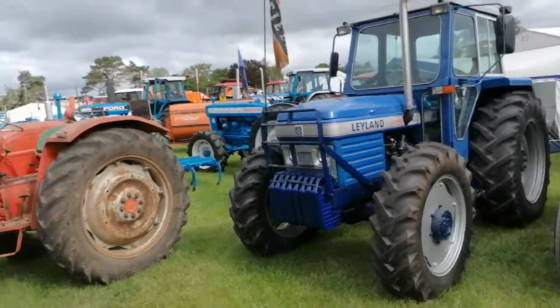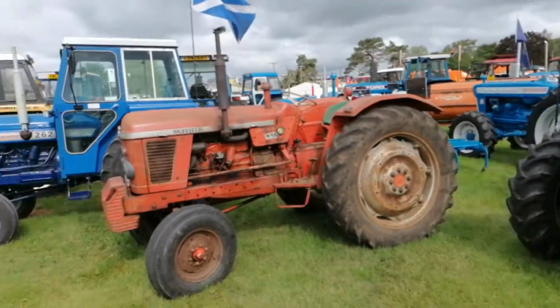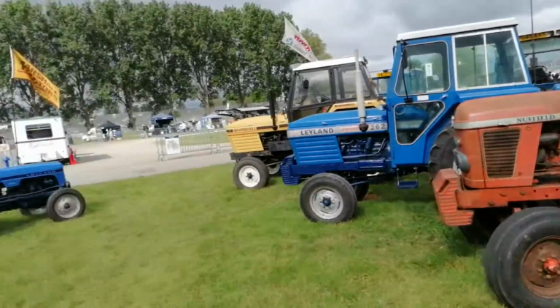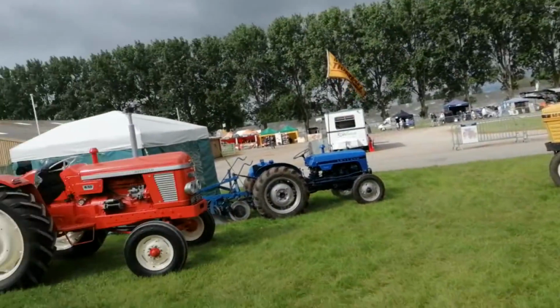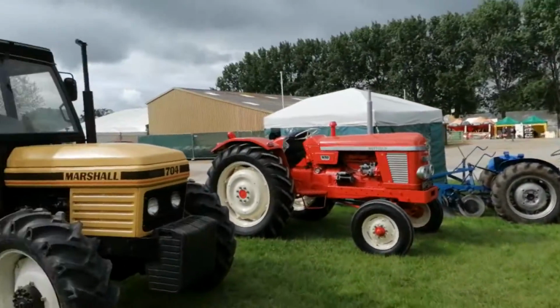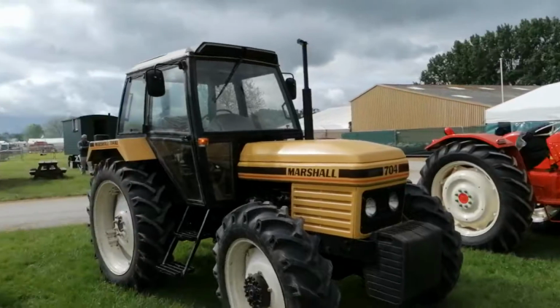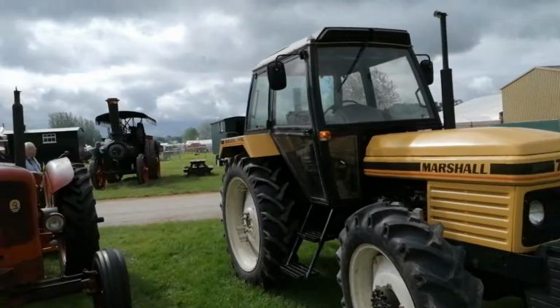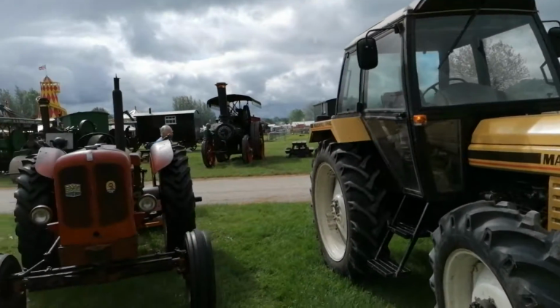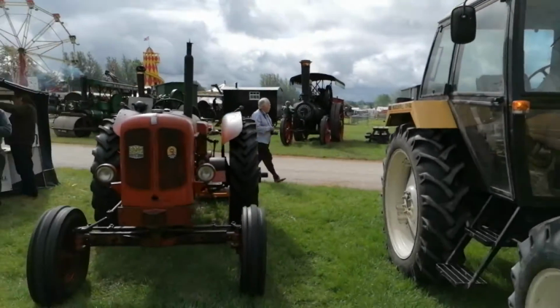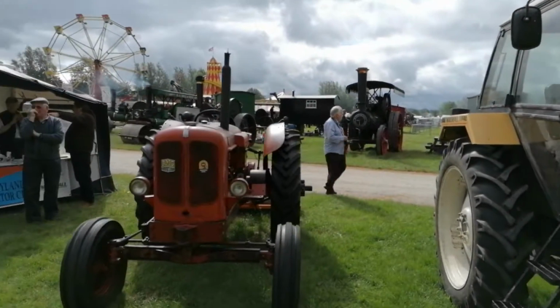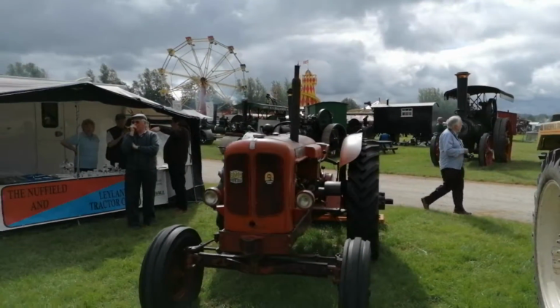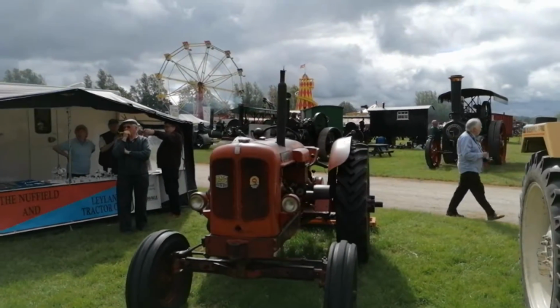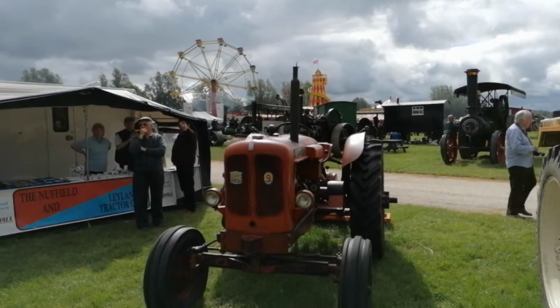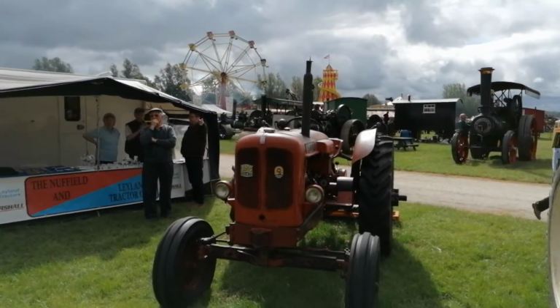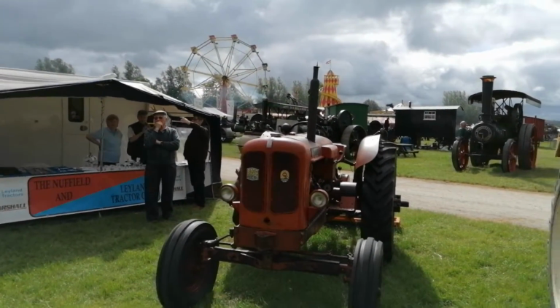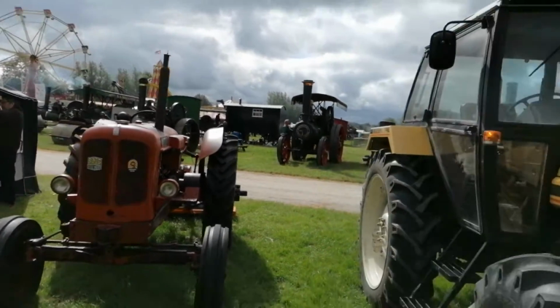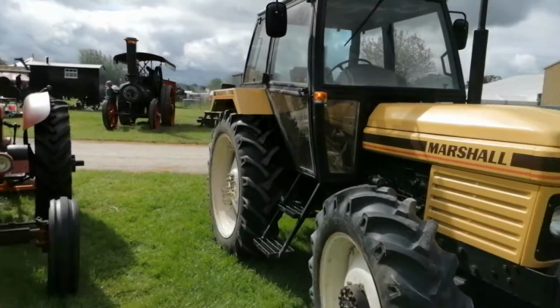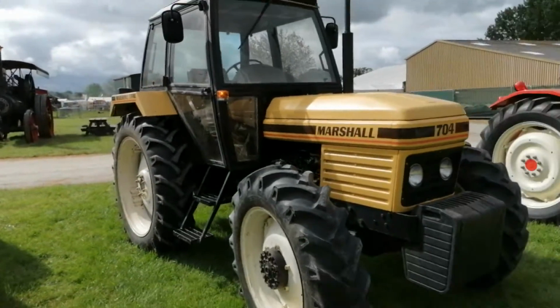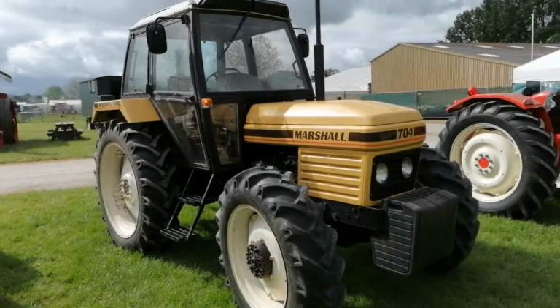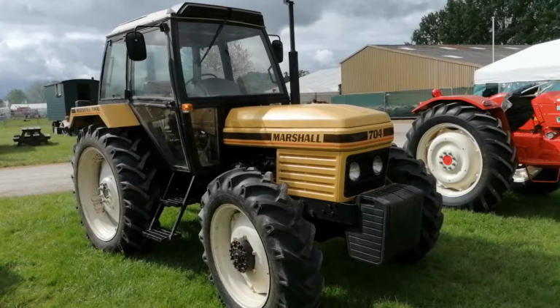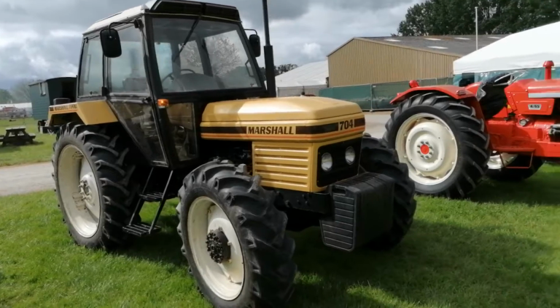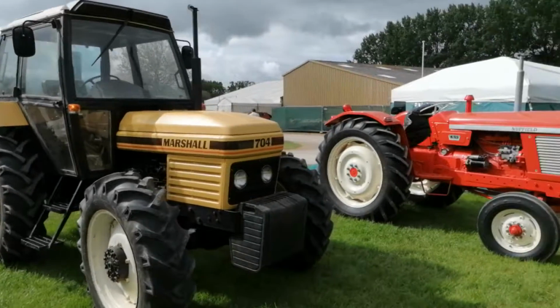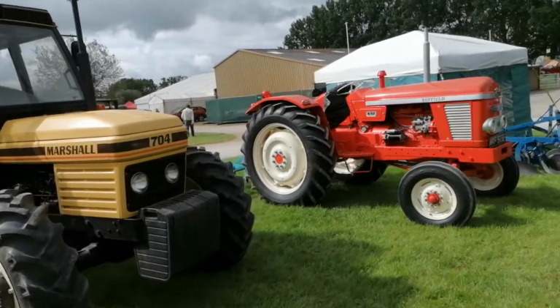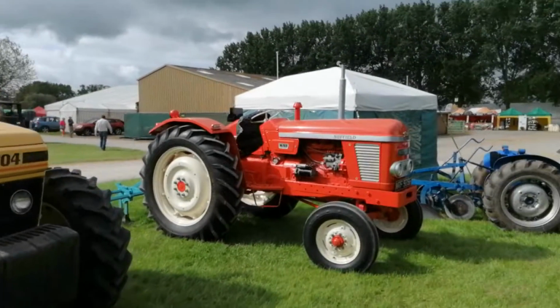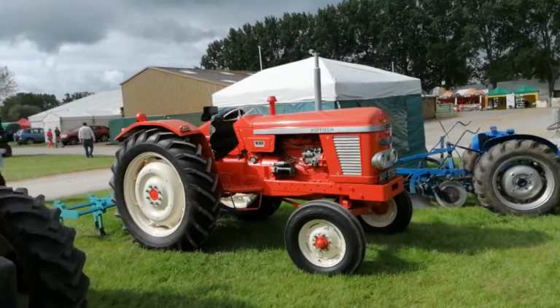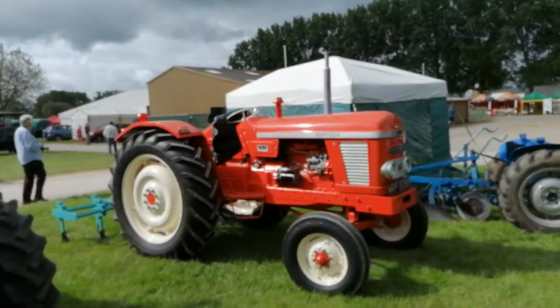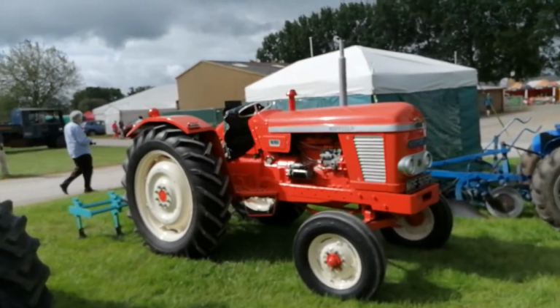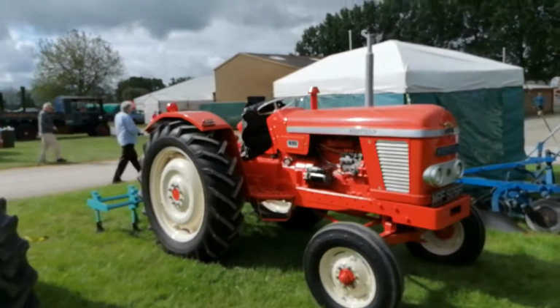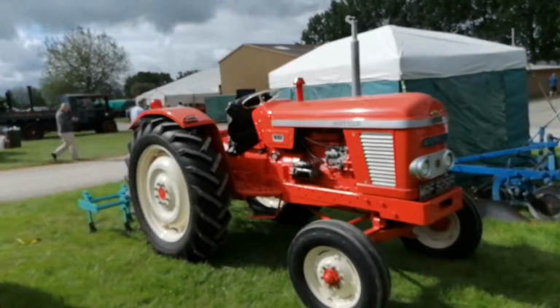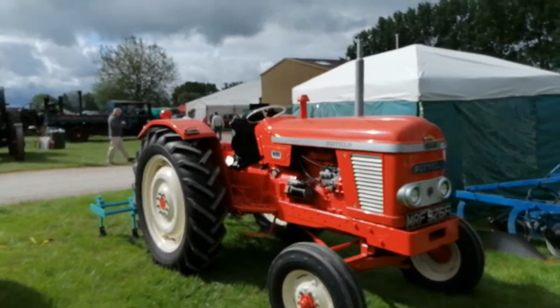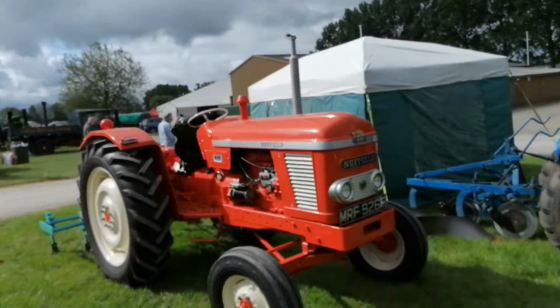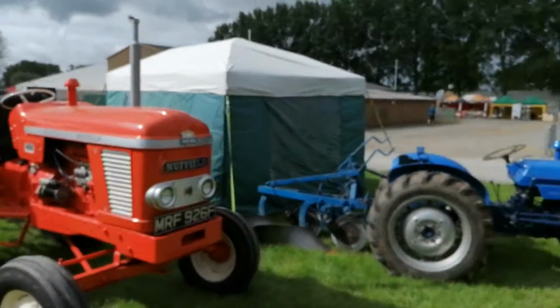Now I will say, I was told a few weeks ago they were both made in the same factory, but they weren't — because Marshall were made in Gainsborough, Gainsborough, and Leyland in Bathgate, Scotland.